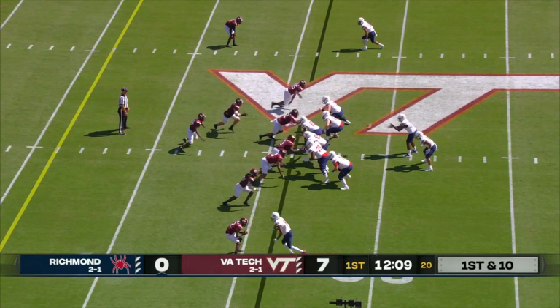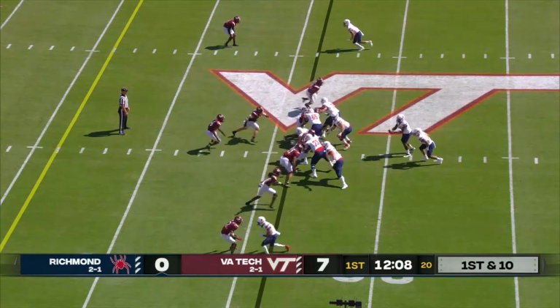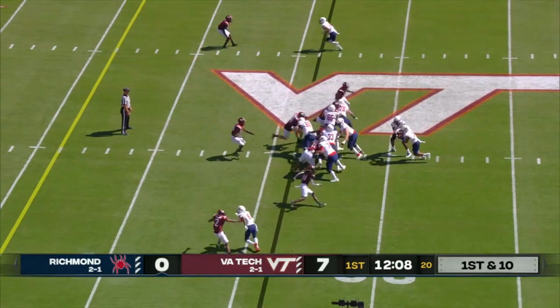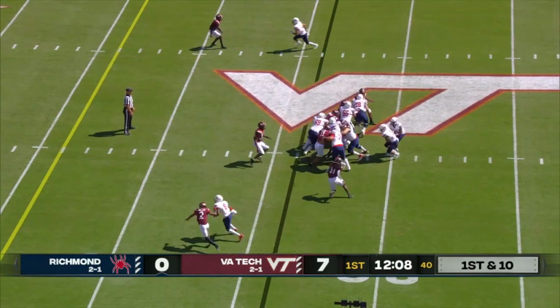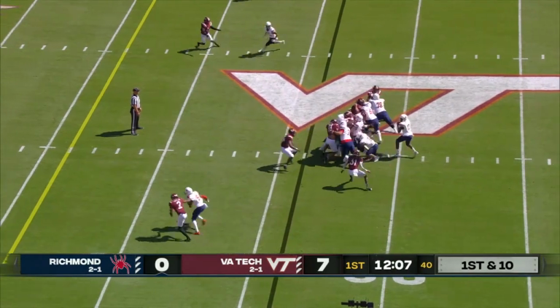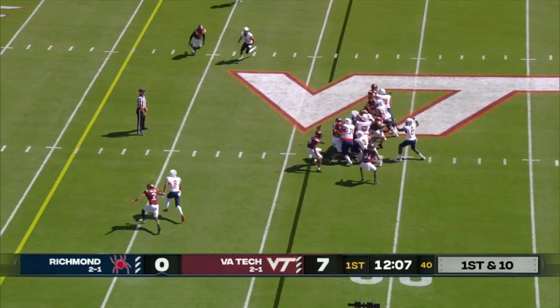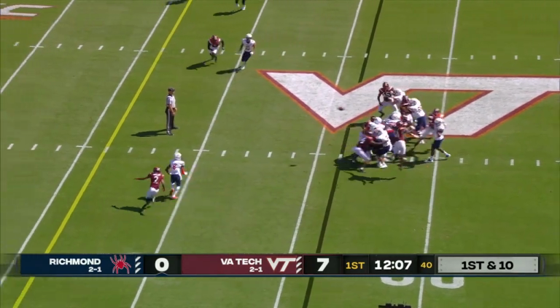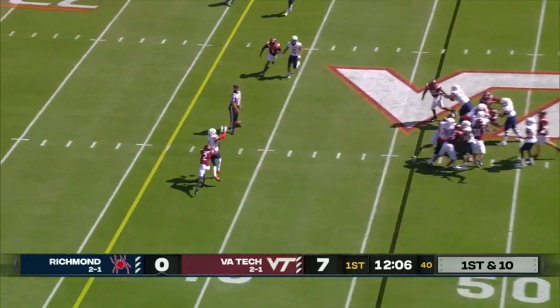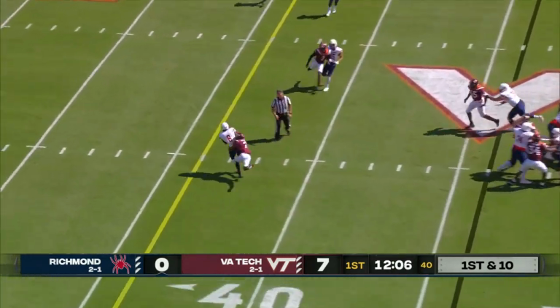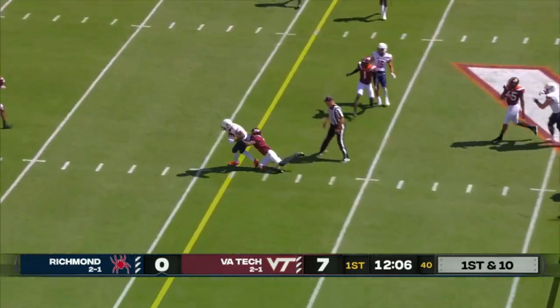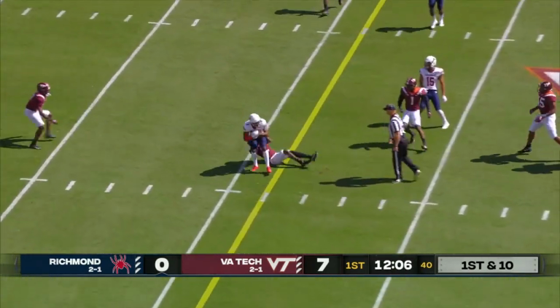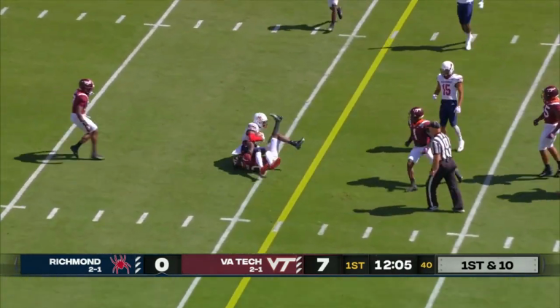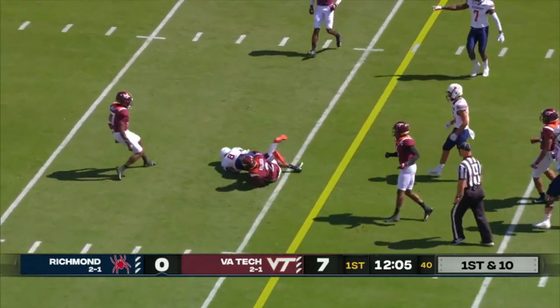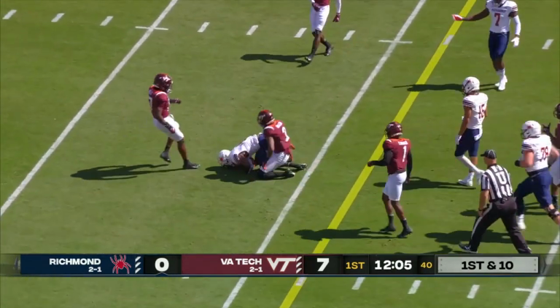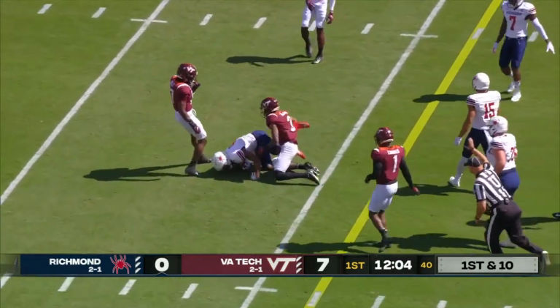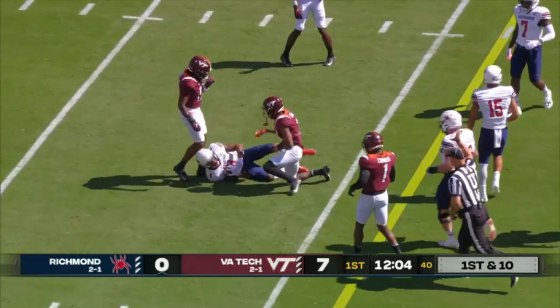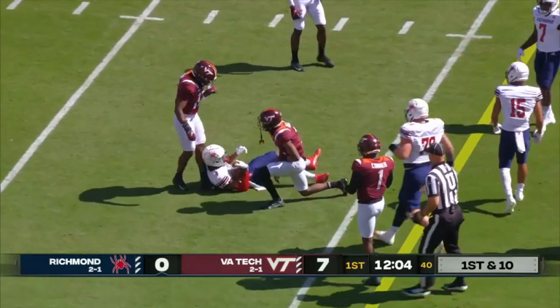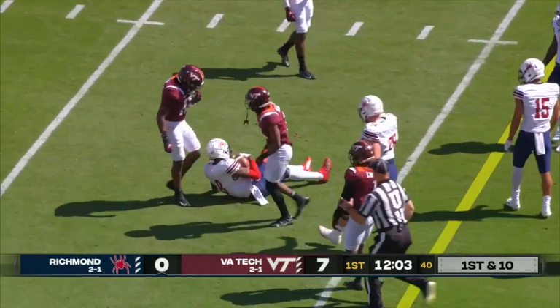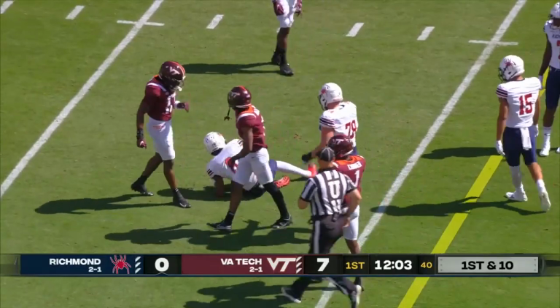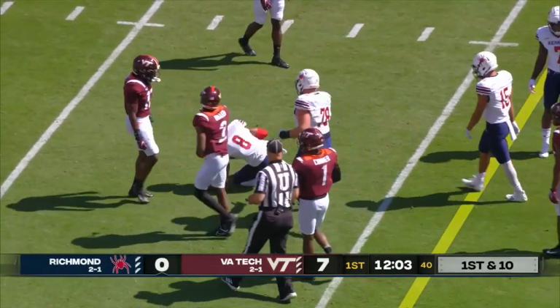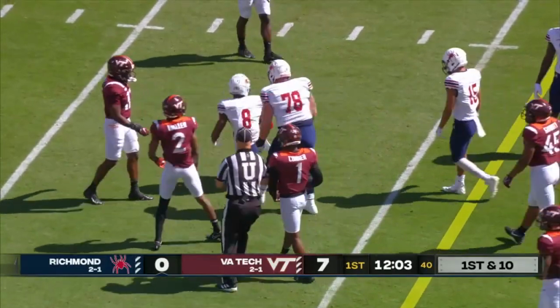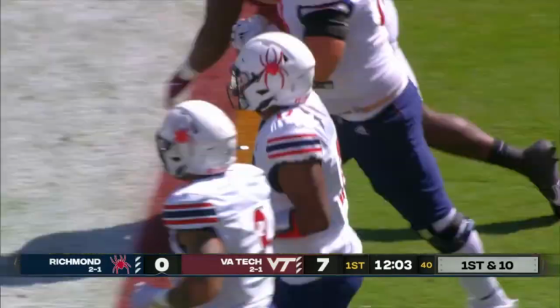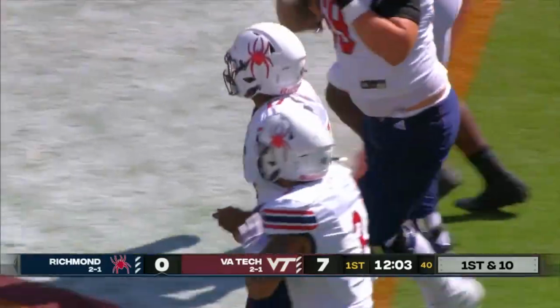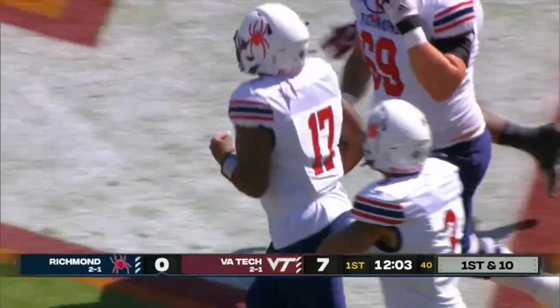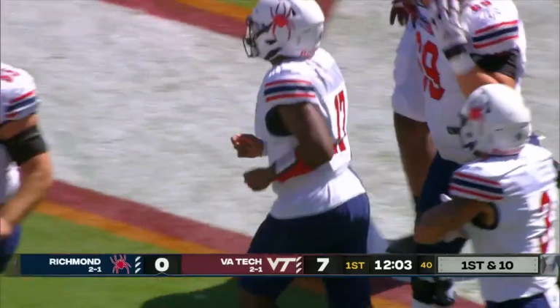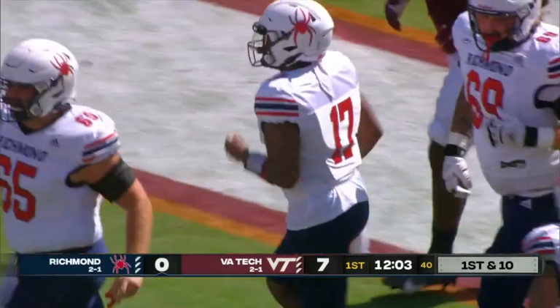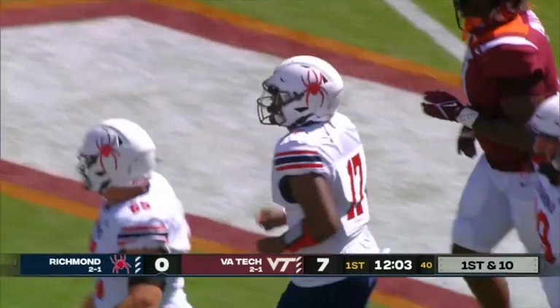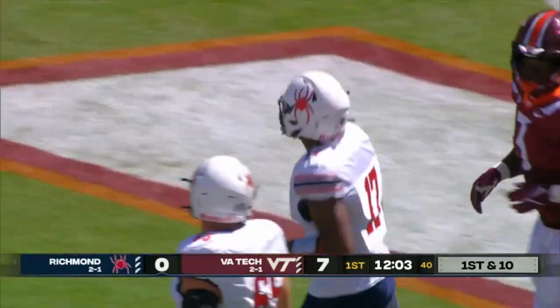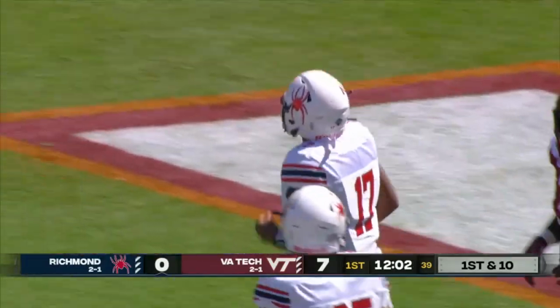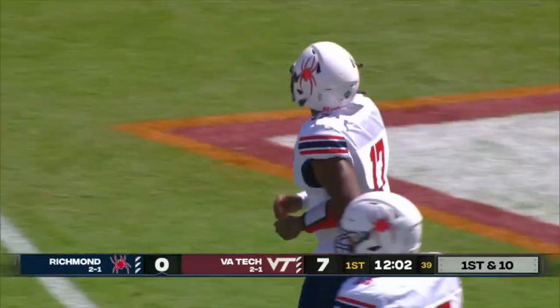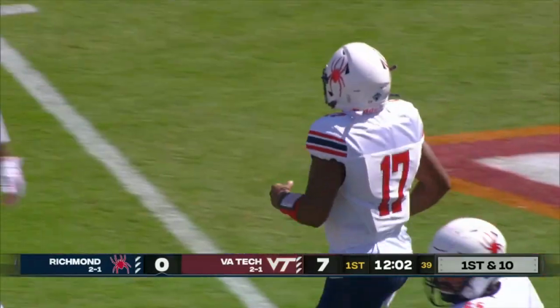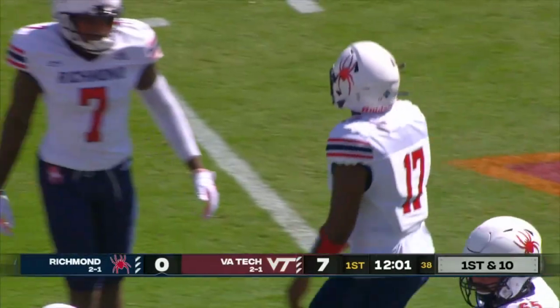After the long run by Mancuso, English with a short throw across the middle. Catch made, and Jonathan Johnson hangs on — the 6'3" grad student transfer from East Carolina with the grab.